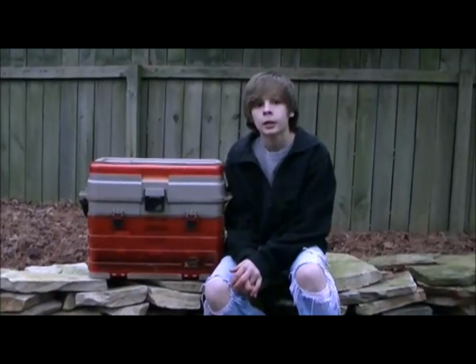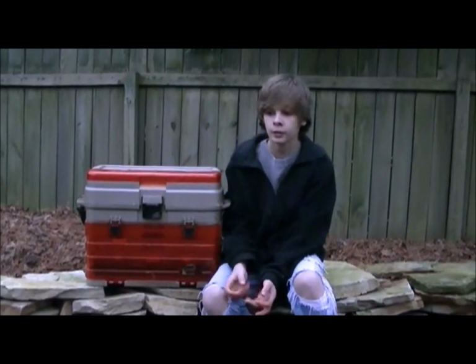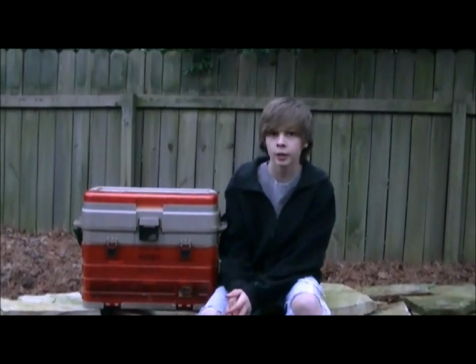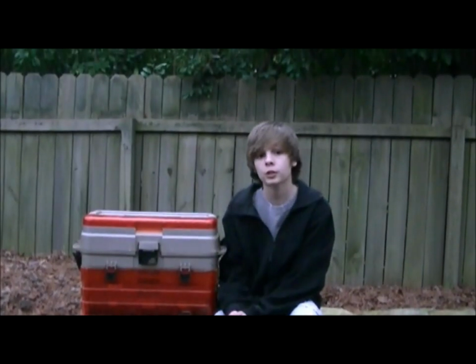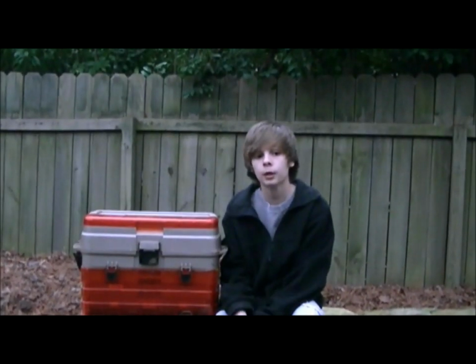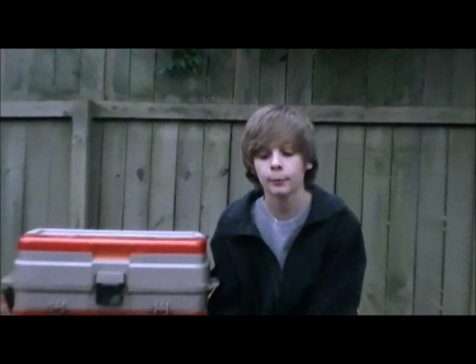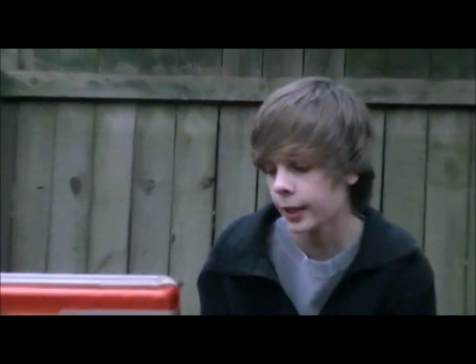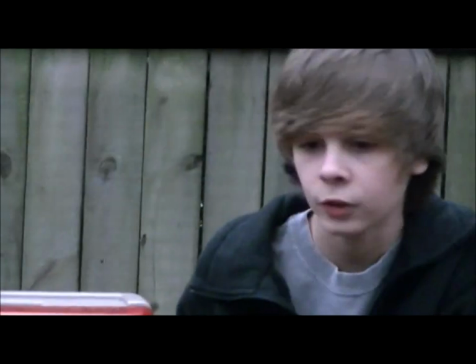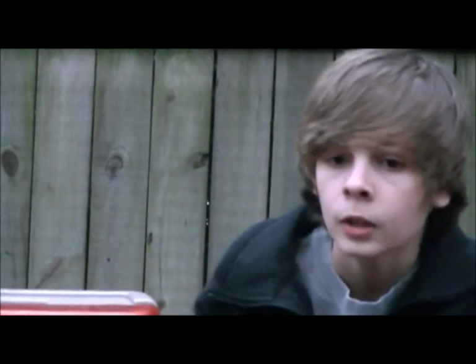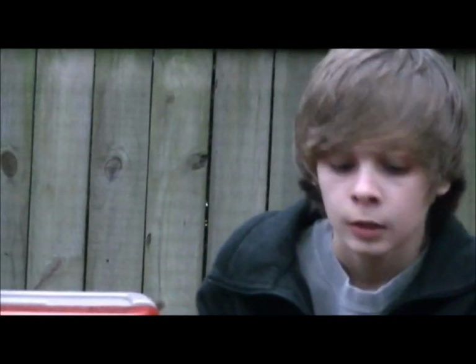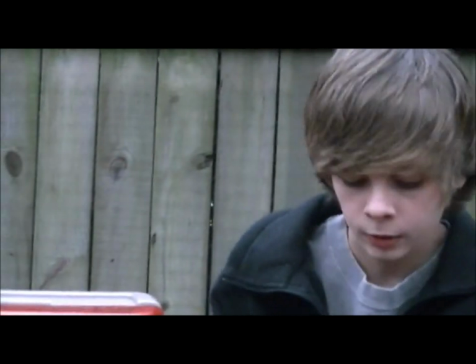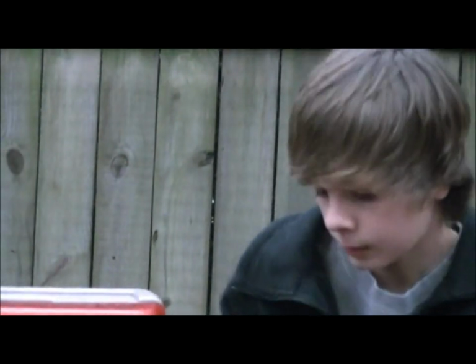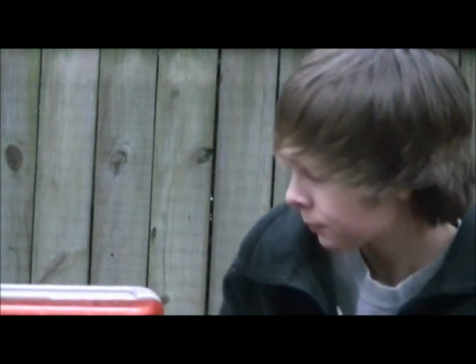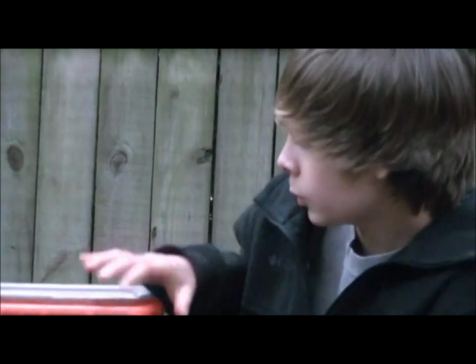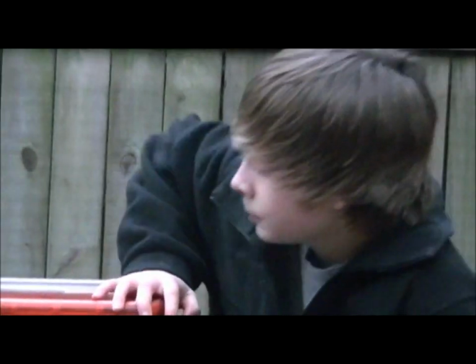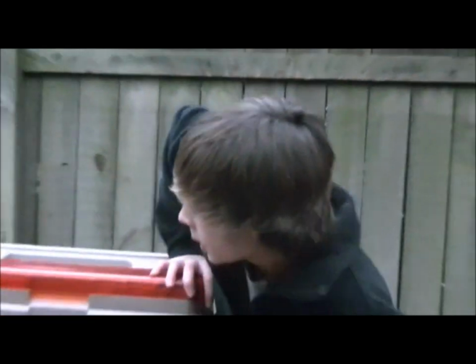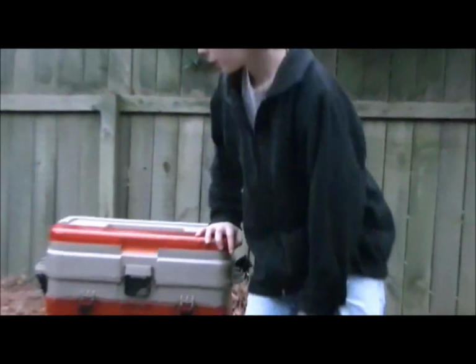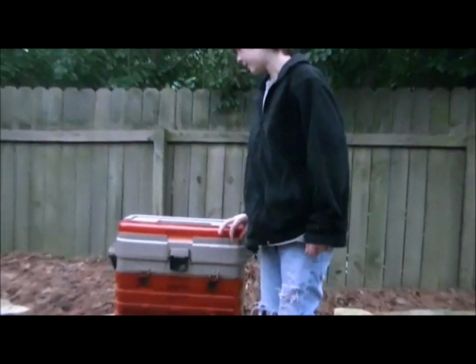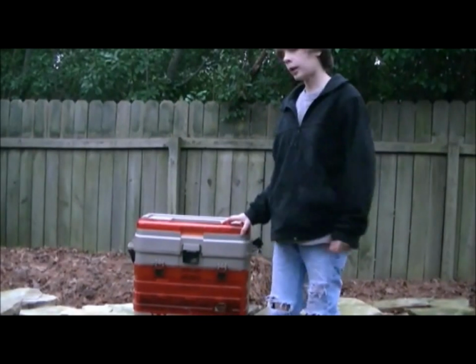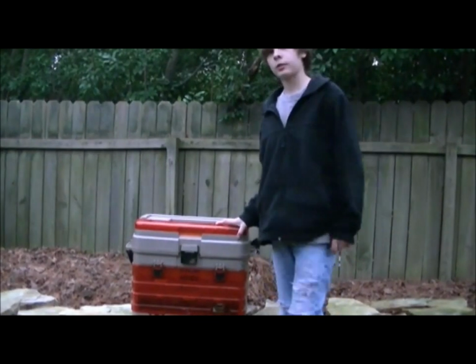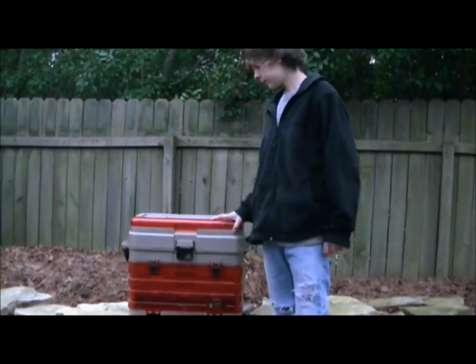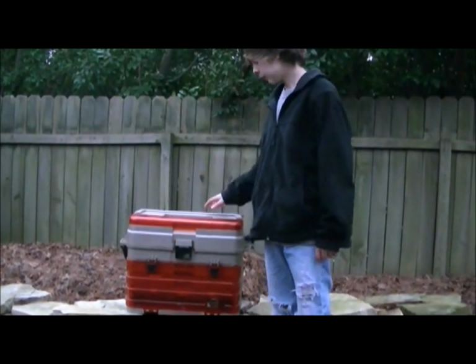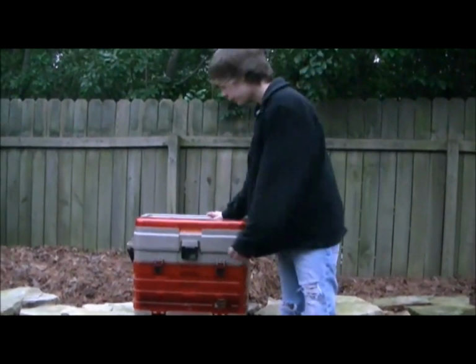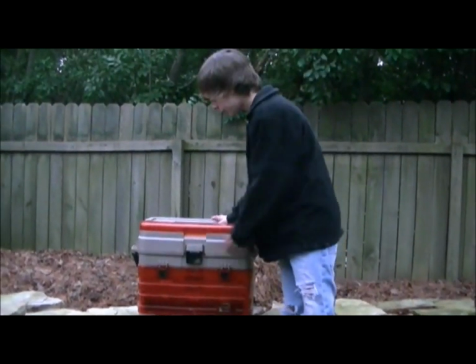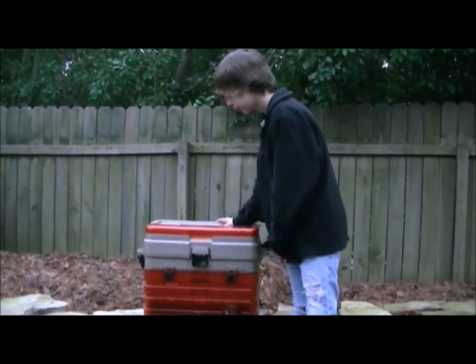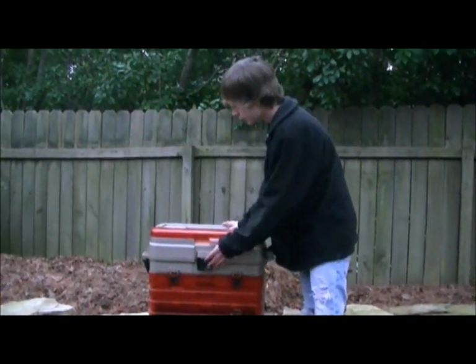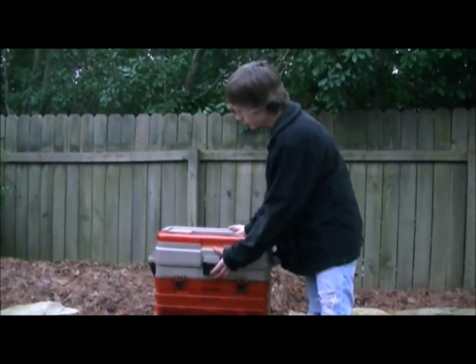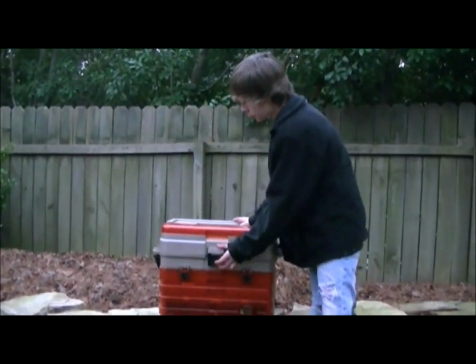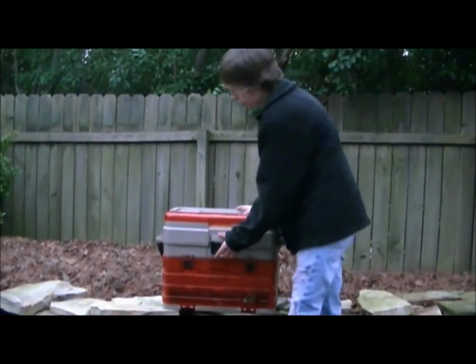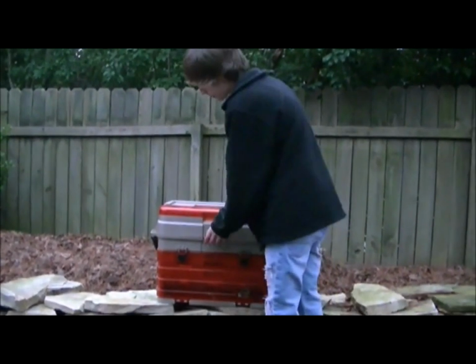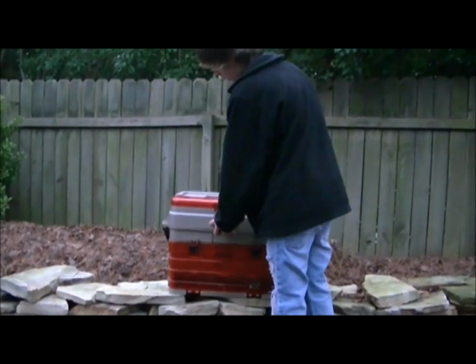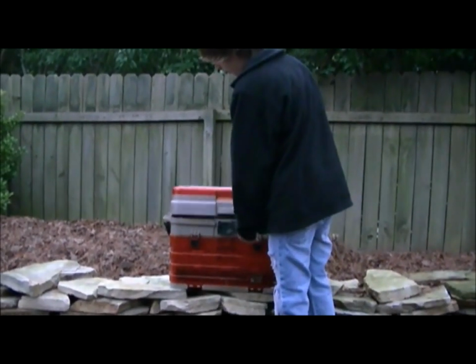Hey guys, this is Erin from Fishing with the Crows and I'm doing a tackle review. This is my tackle box — it's pretty big as you can see. I'm going to start at the top and open it up.